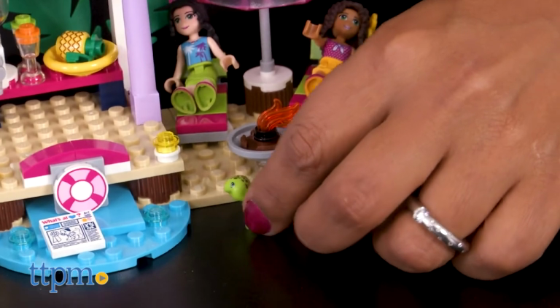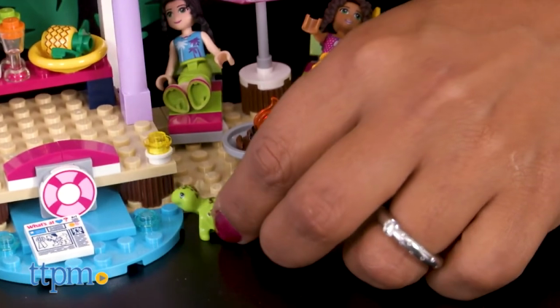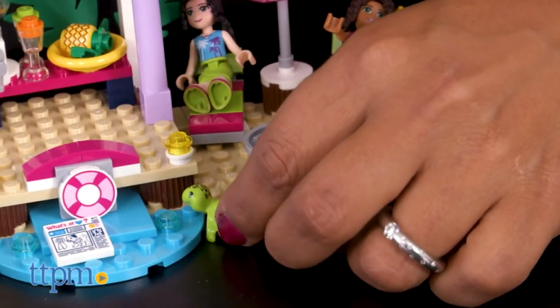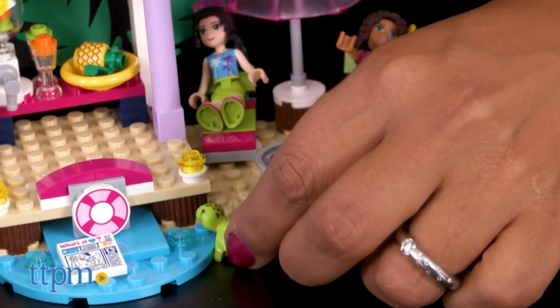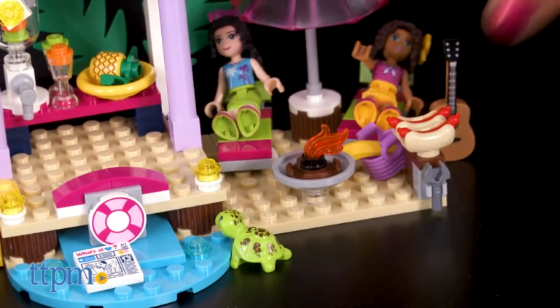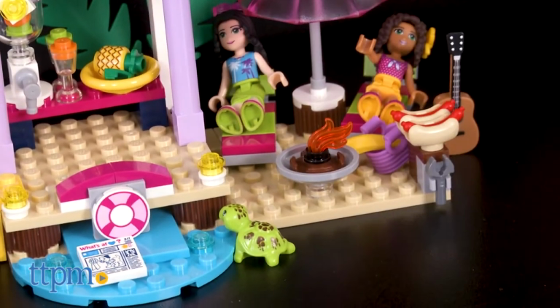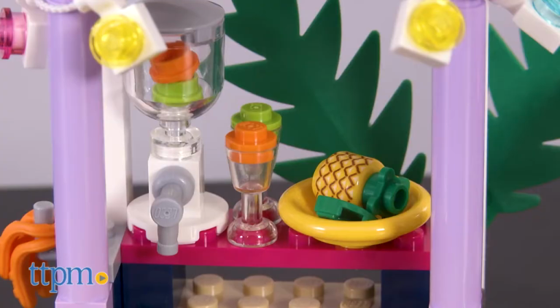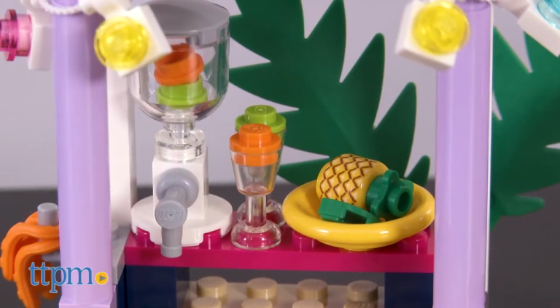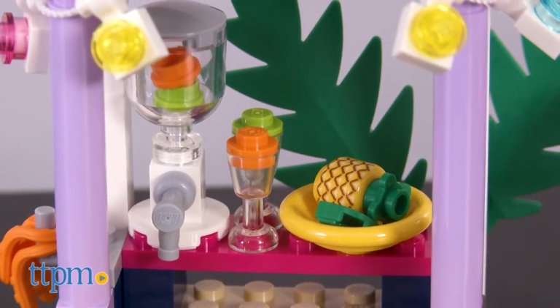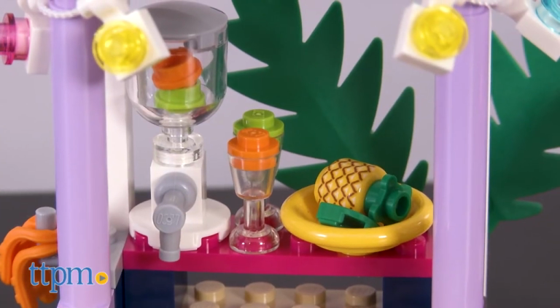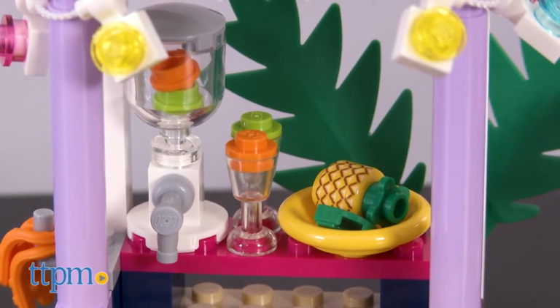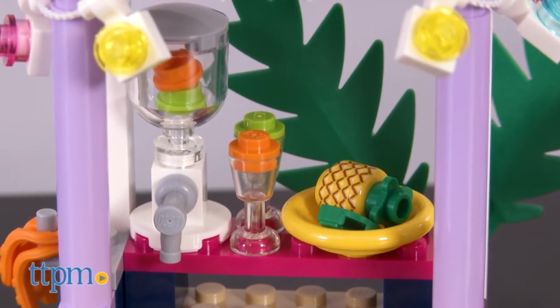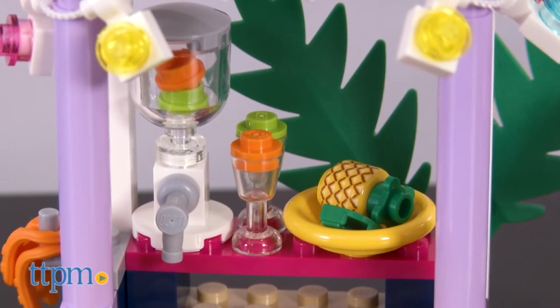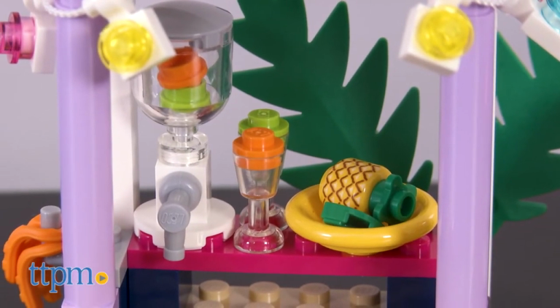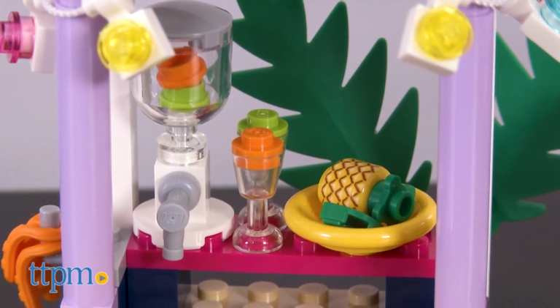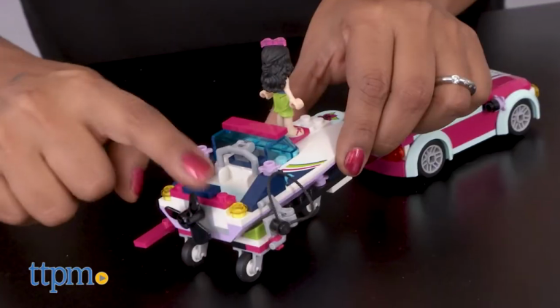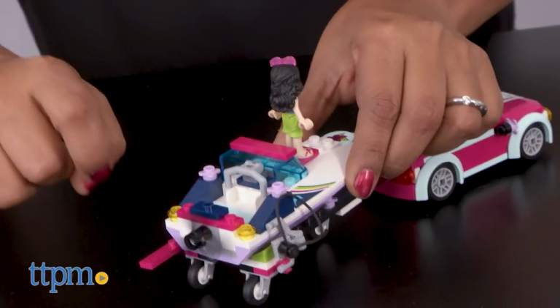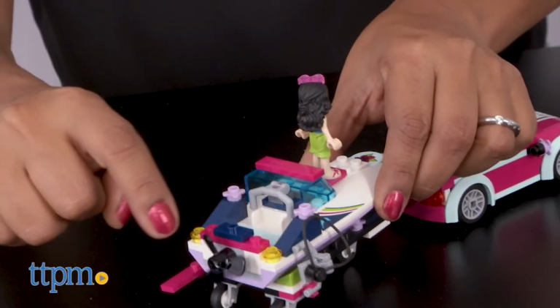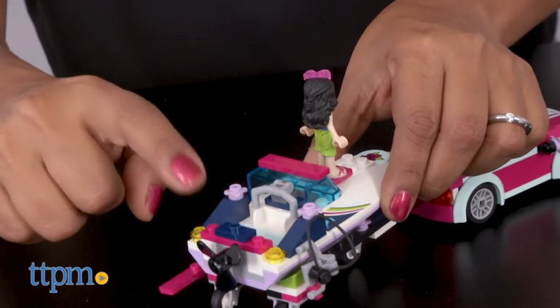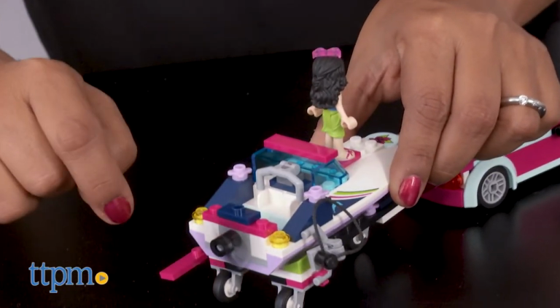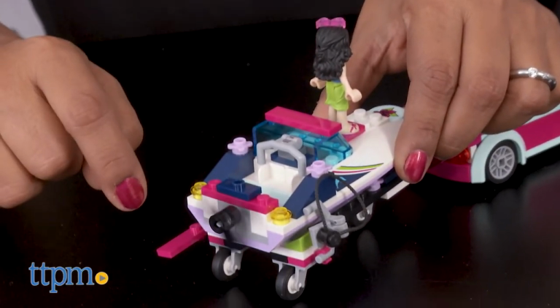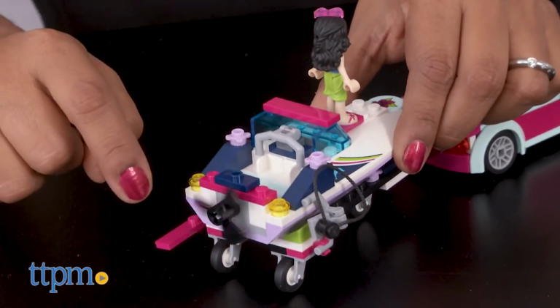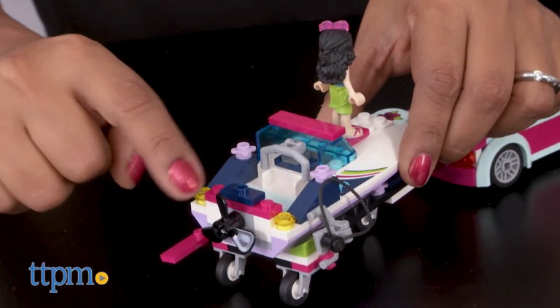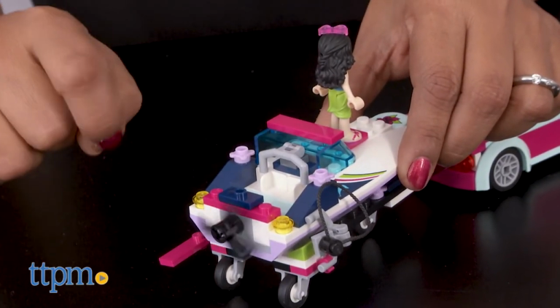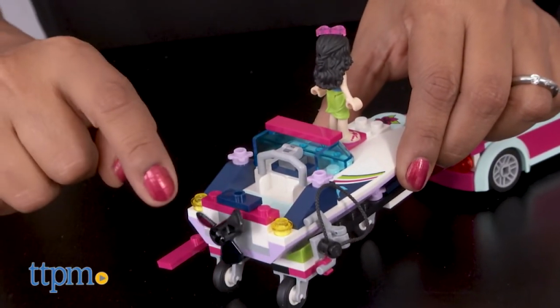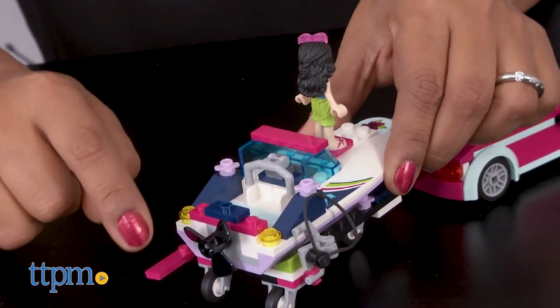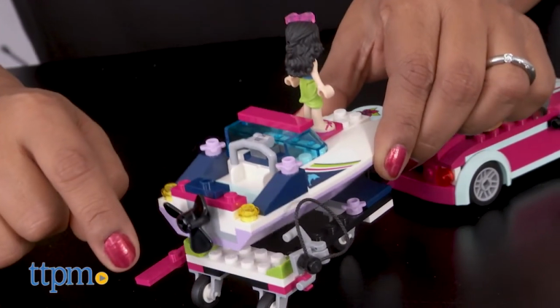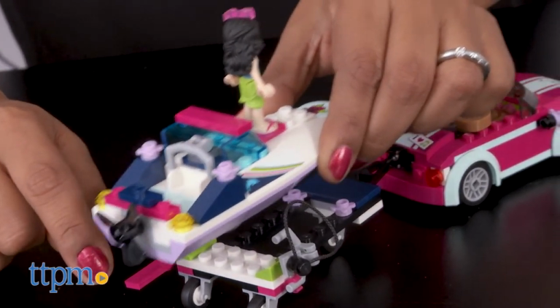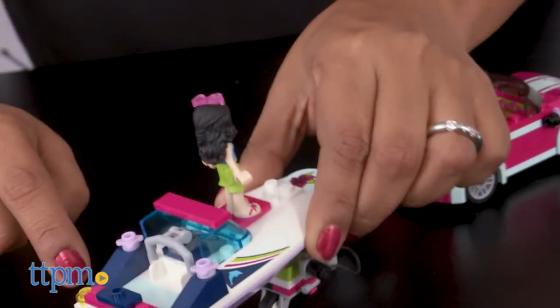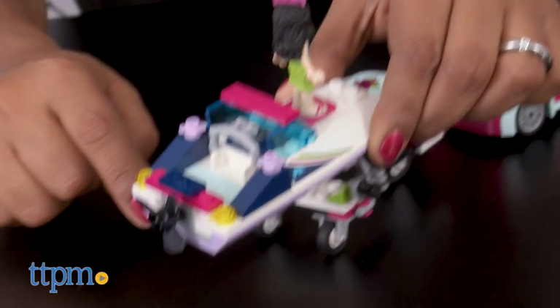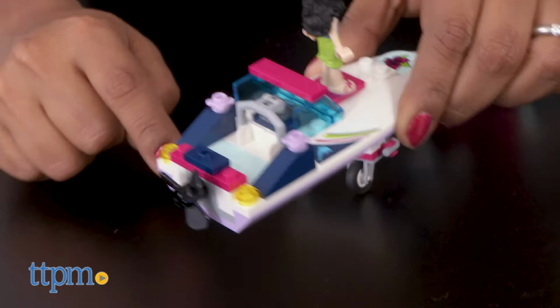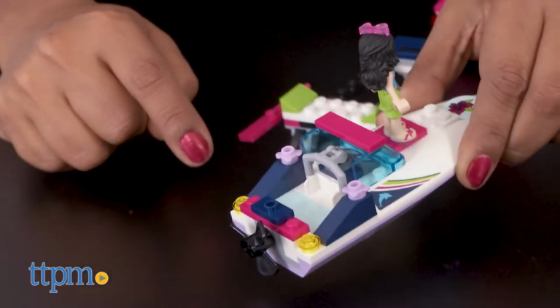This is a great playset that is sure to encourage role play, creative storytelling, and overall fun. The build helps reinforce fine motor skills, hand-eye coordination, and overall focus.